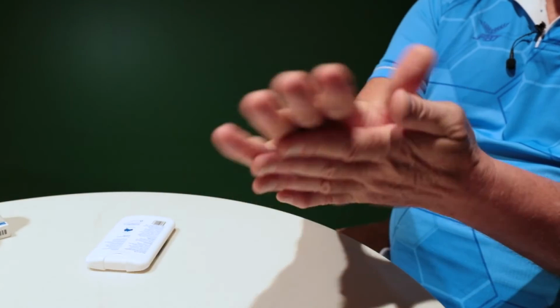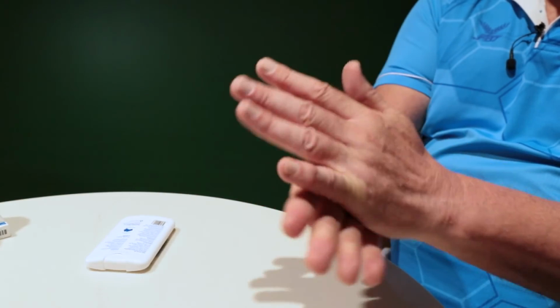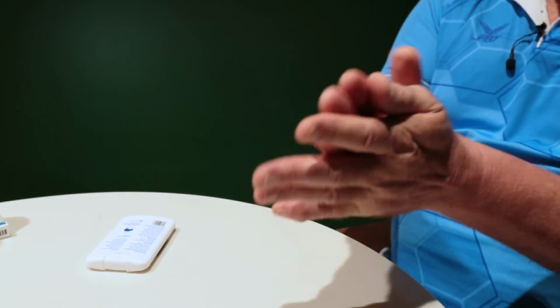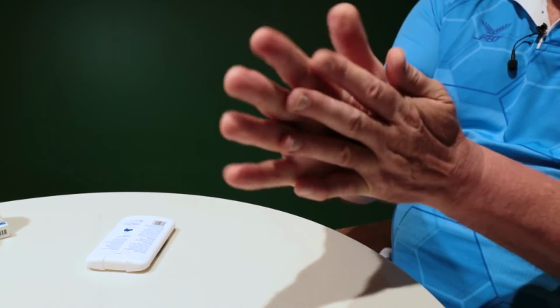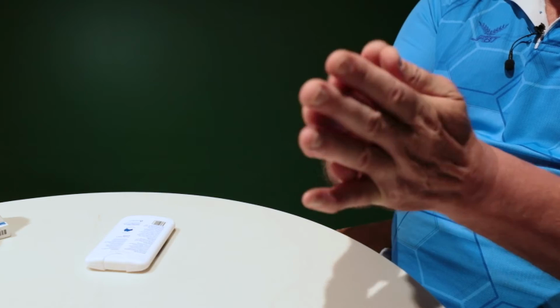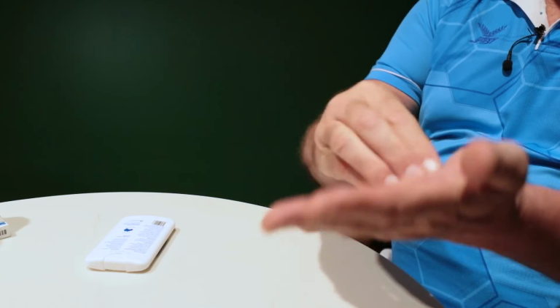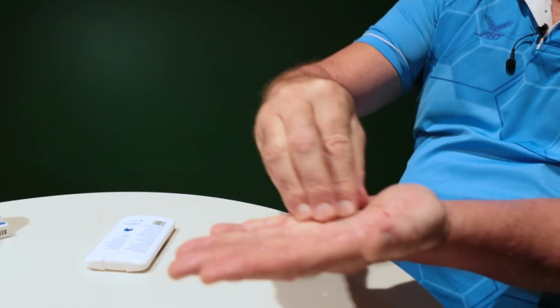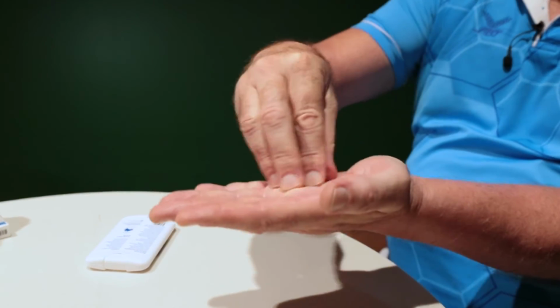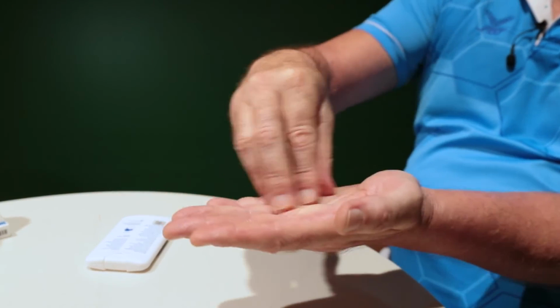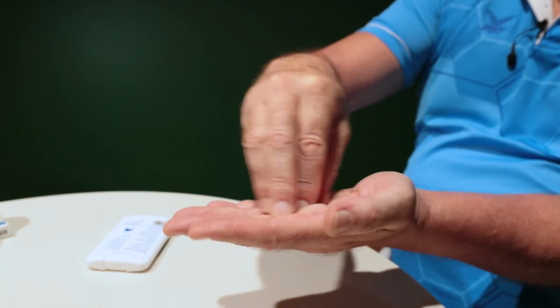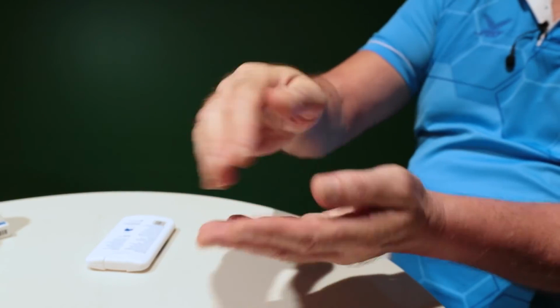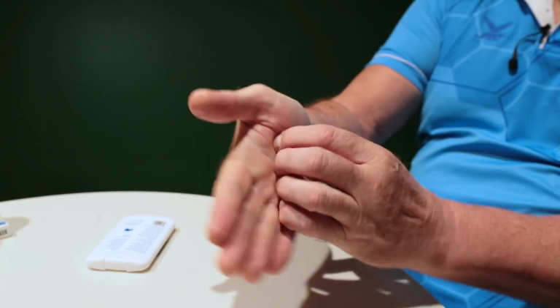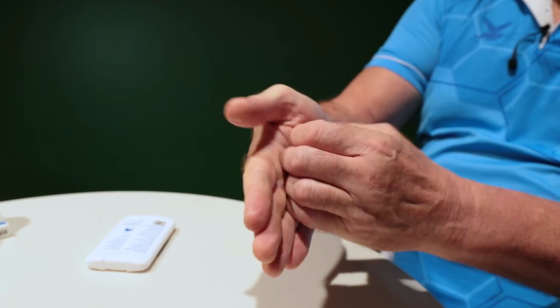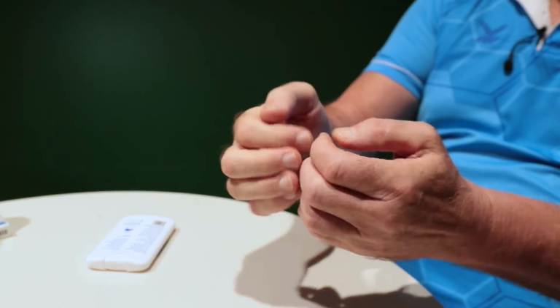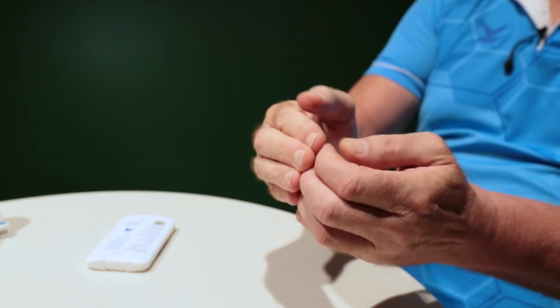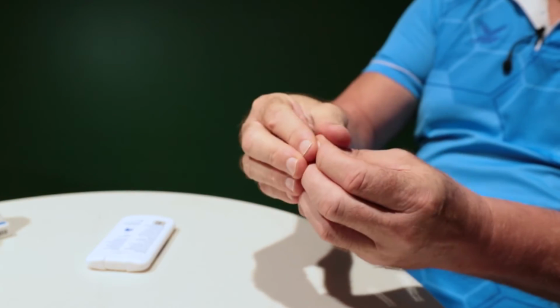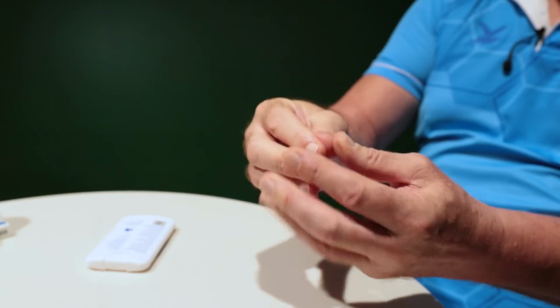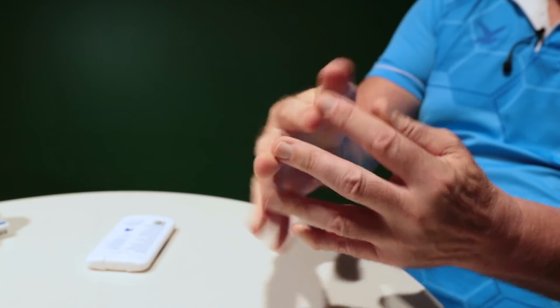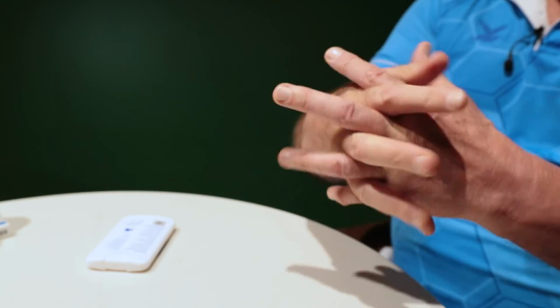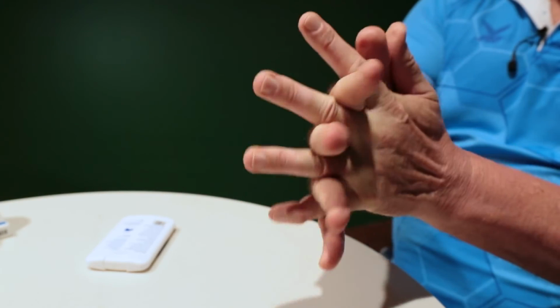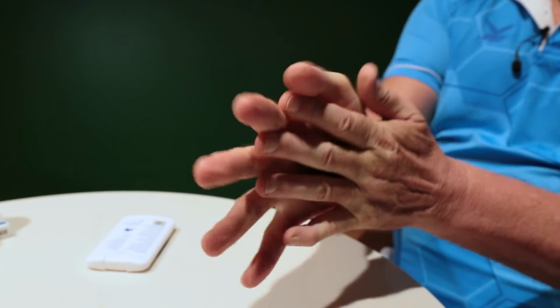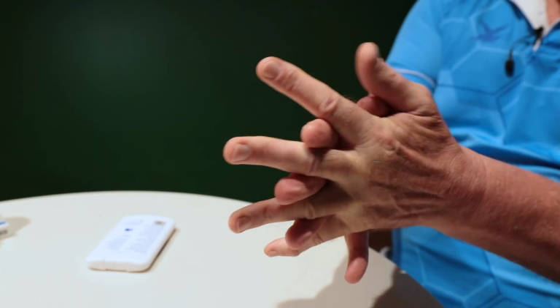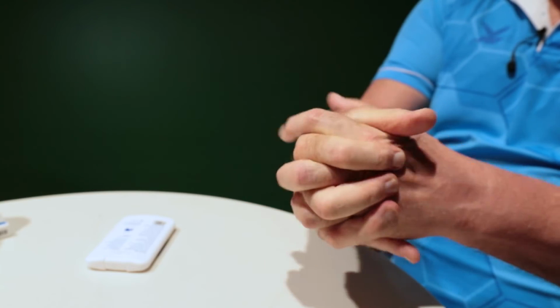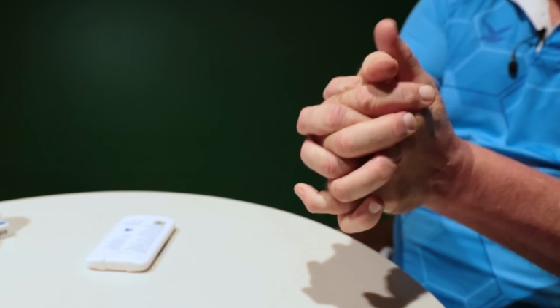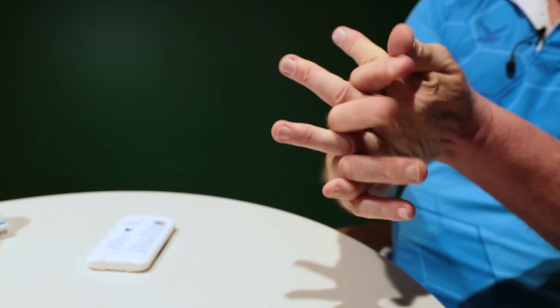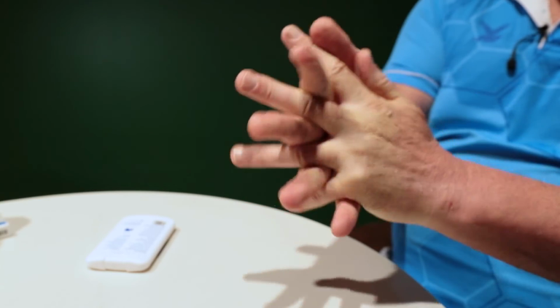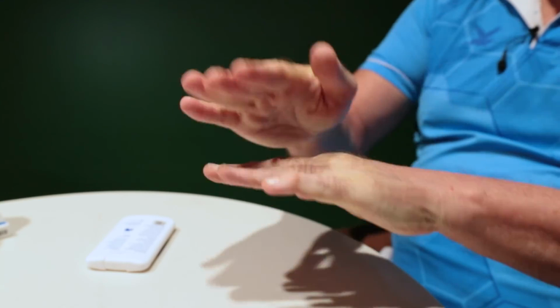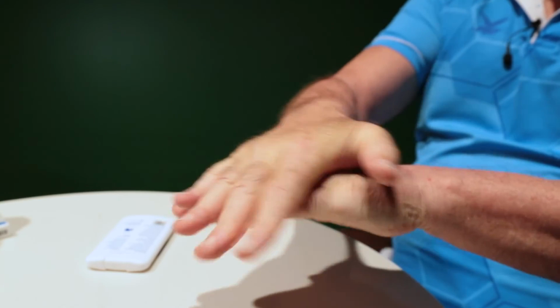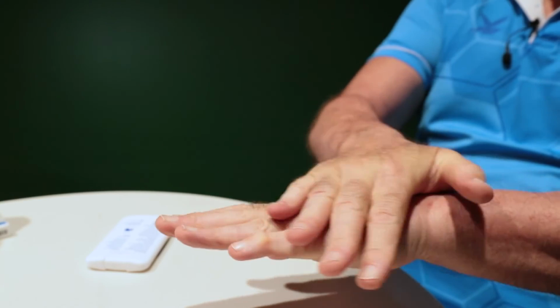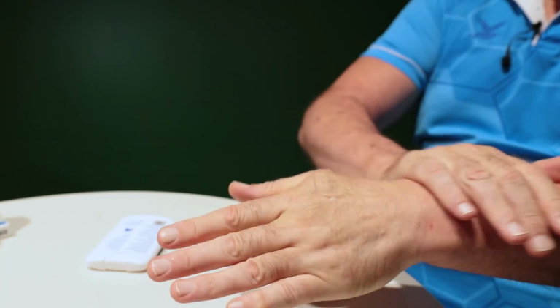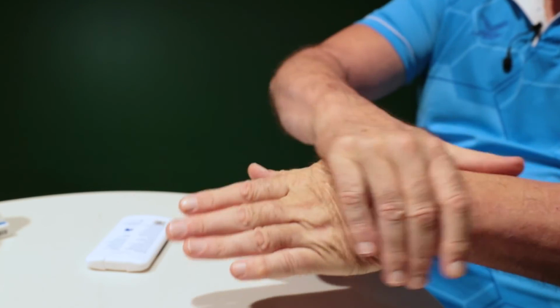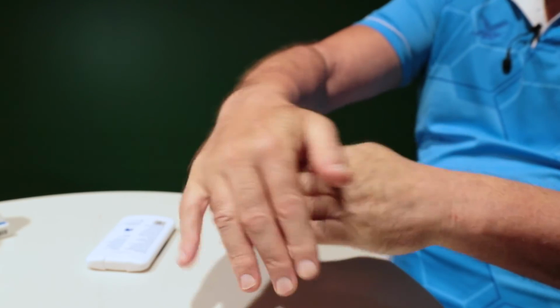Rub into the palms, fingers, into the fingertips, fingernails, between the fingers, and importantly the back of the hands.